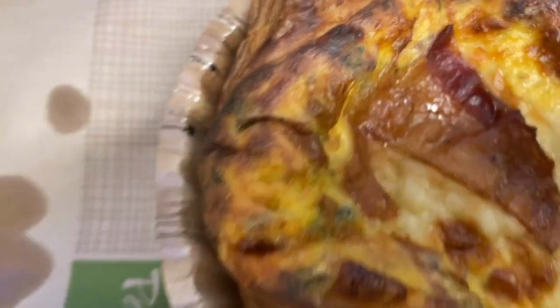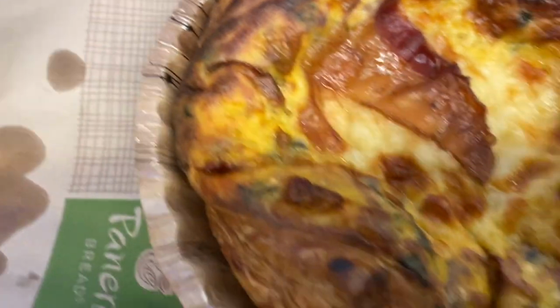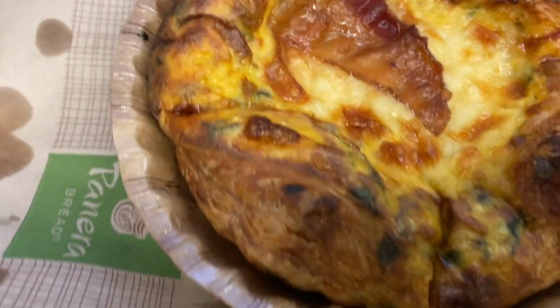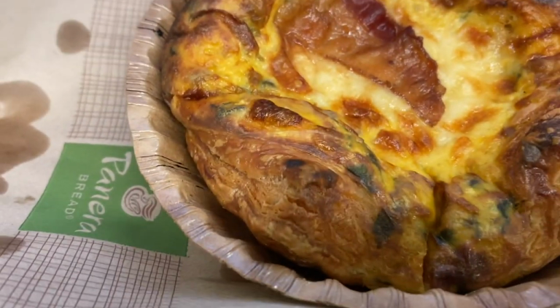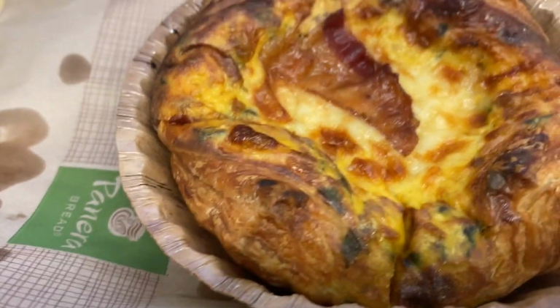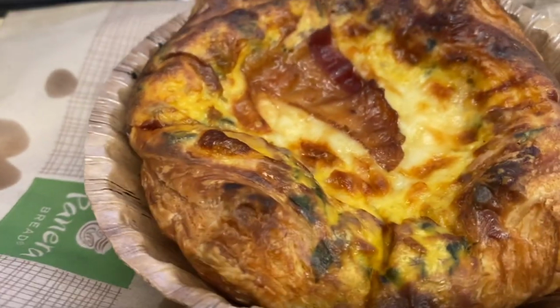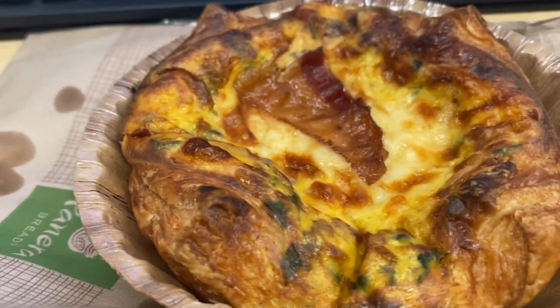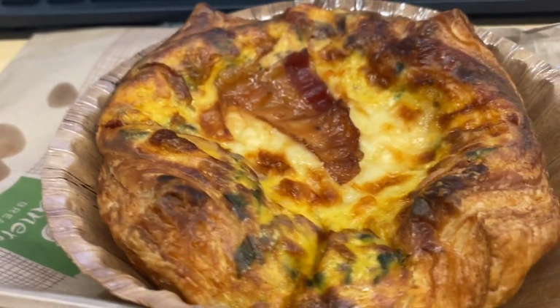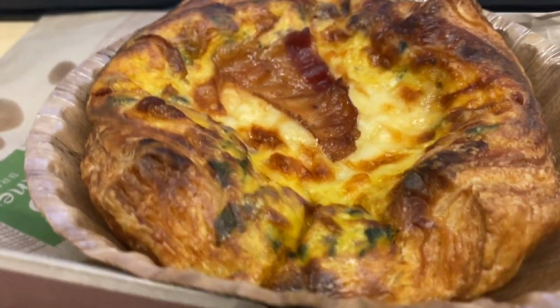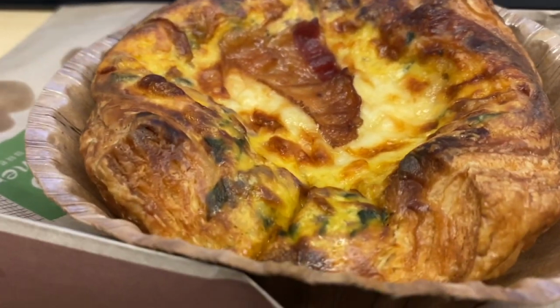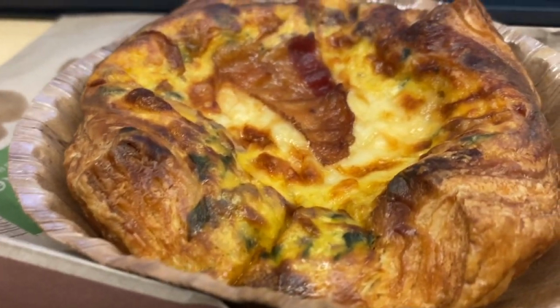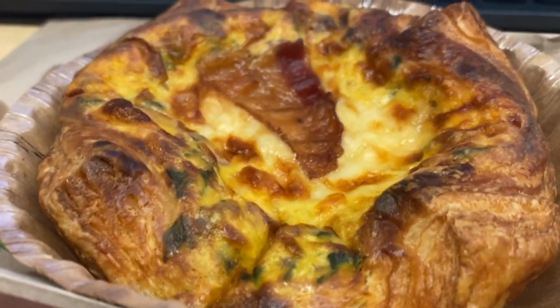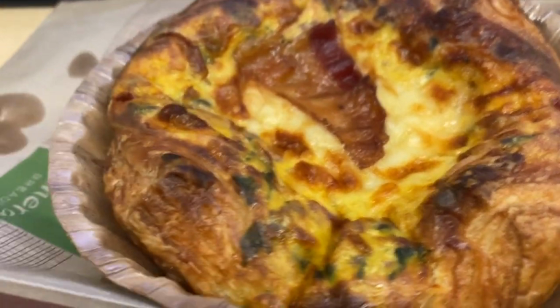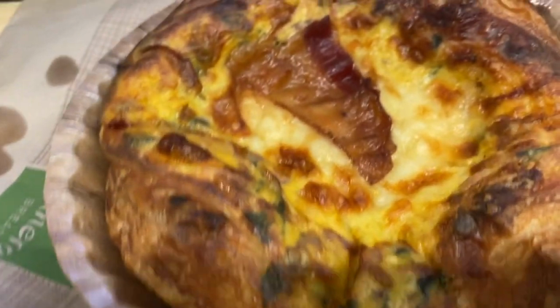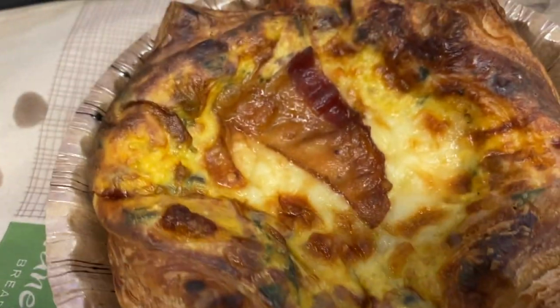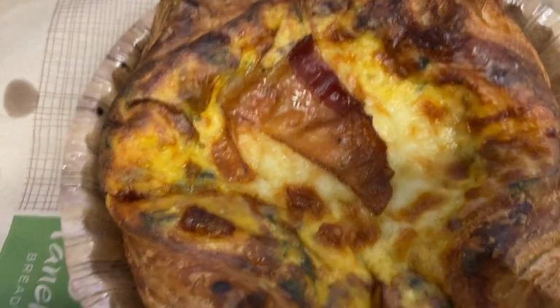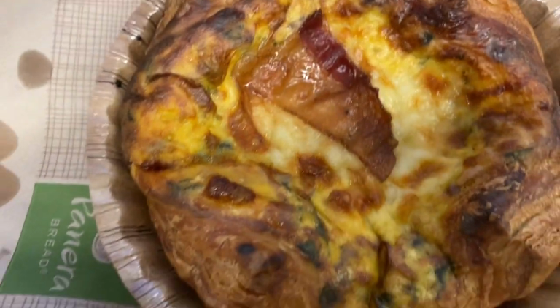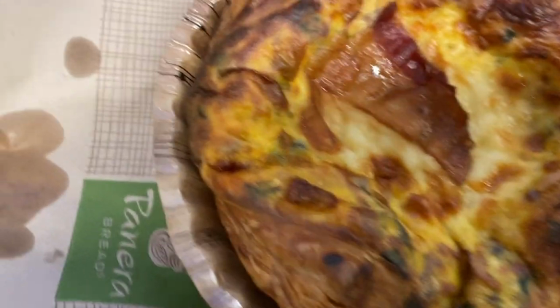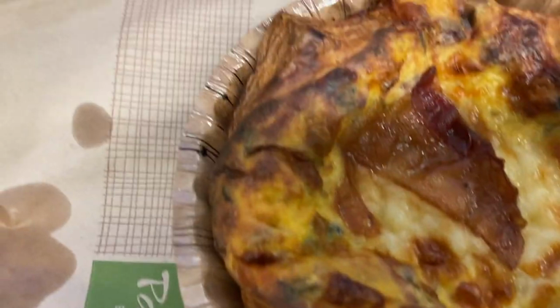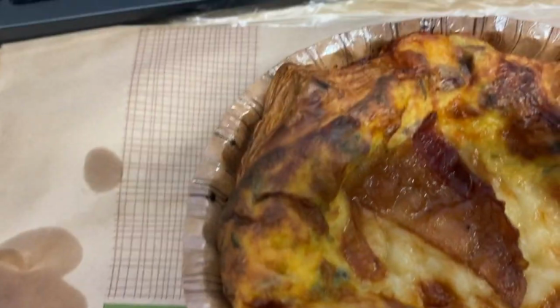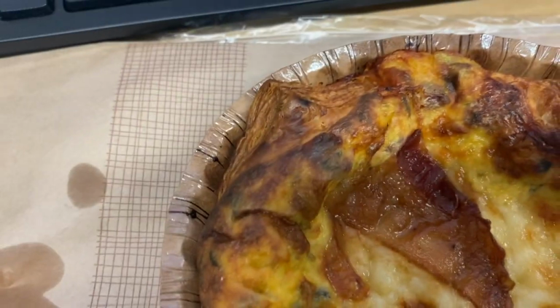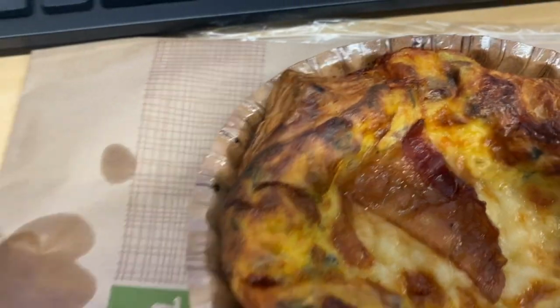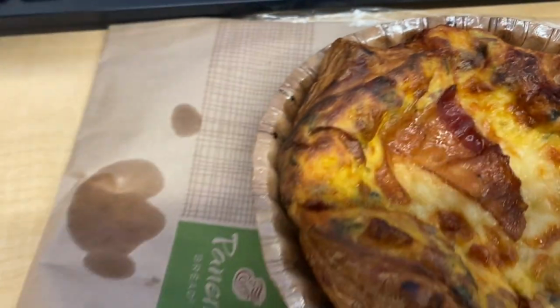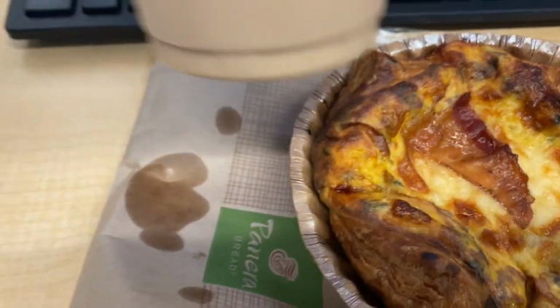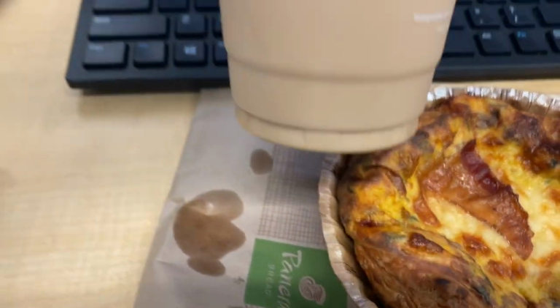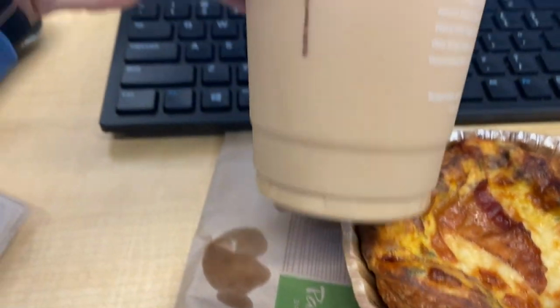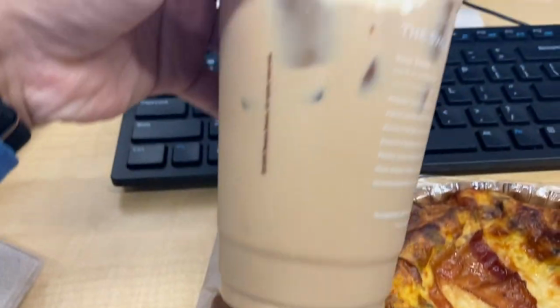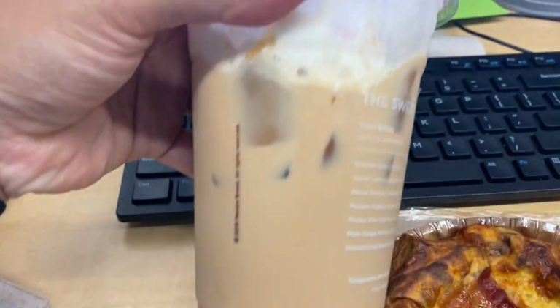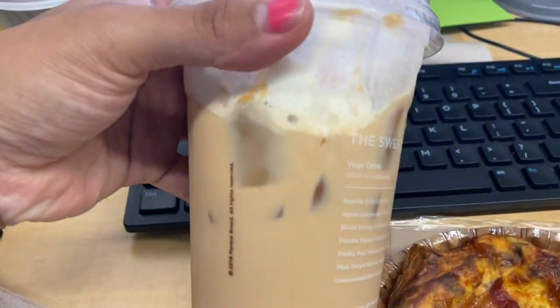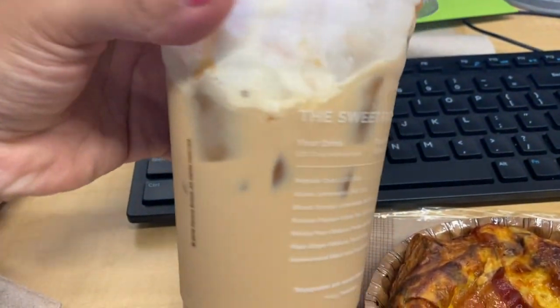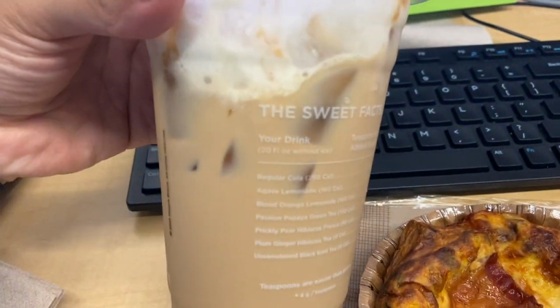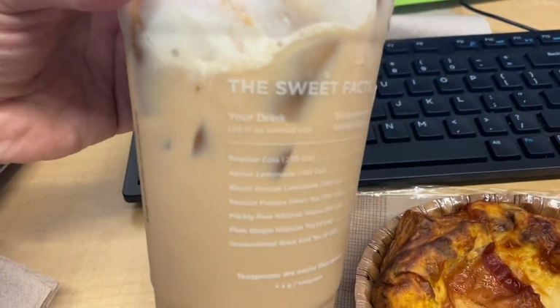My breakfast for today is this pie — it comes with bacon, spinach, and cheese — and of course I also made sure I had some coffee because it will be busy today.